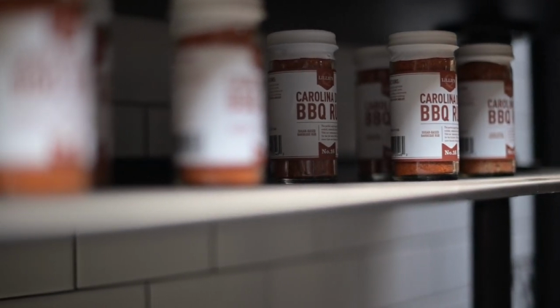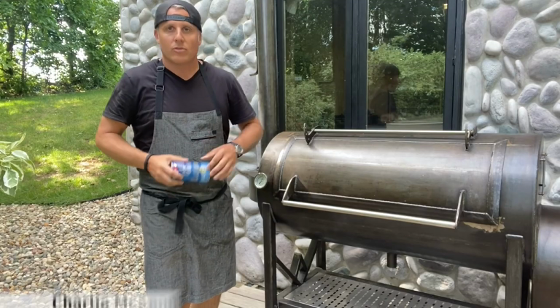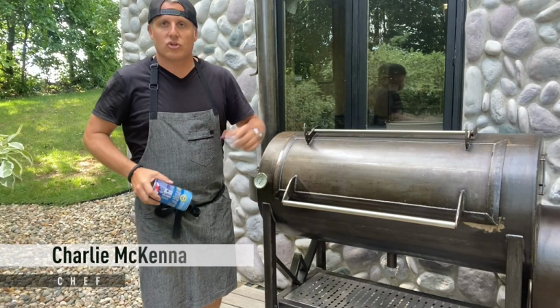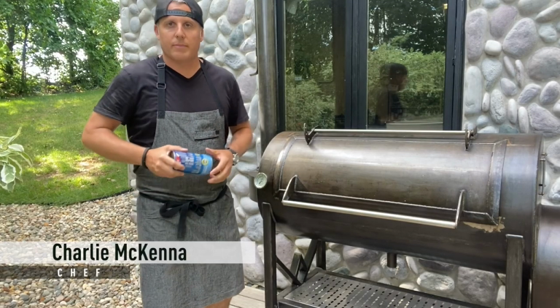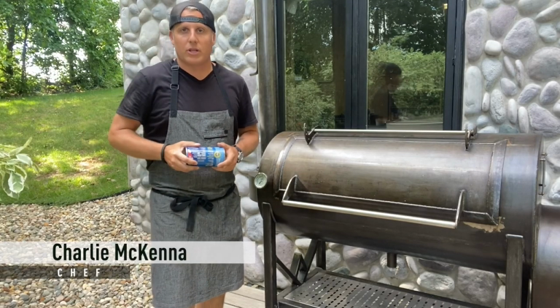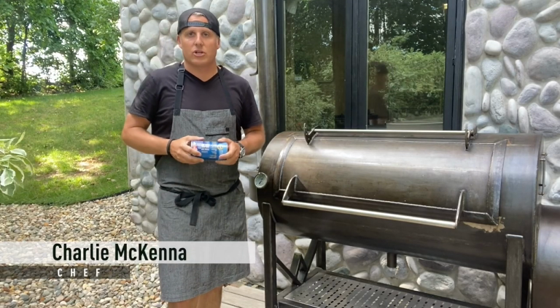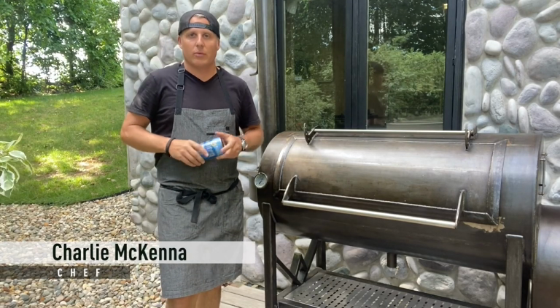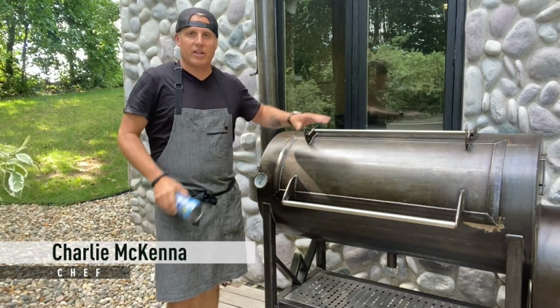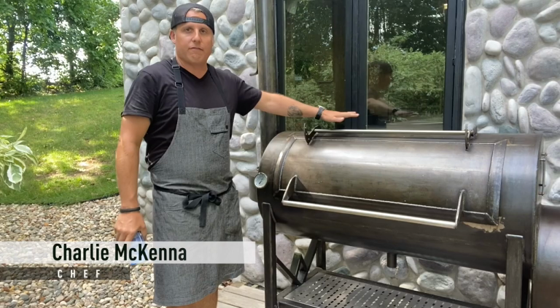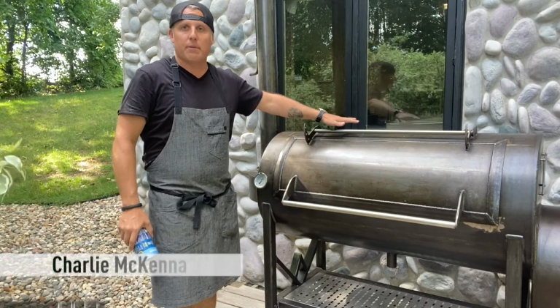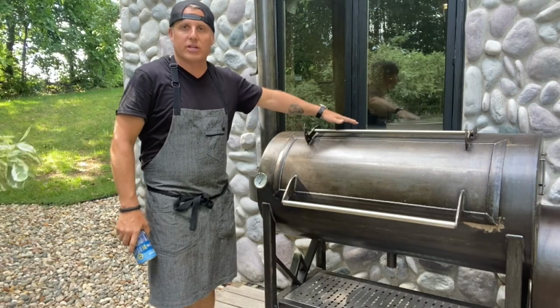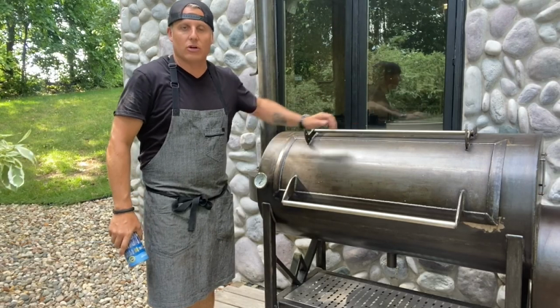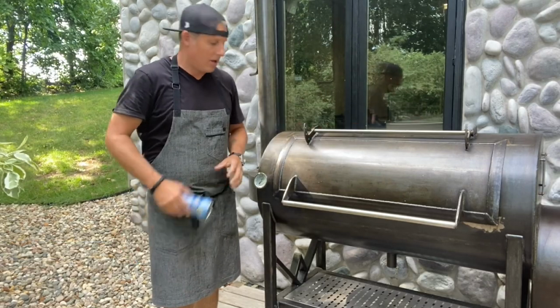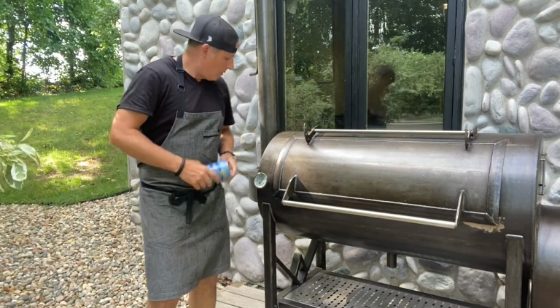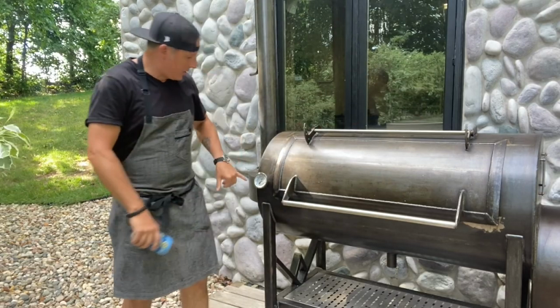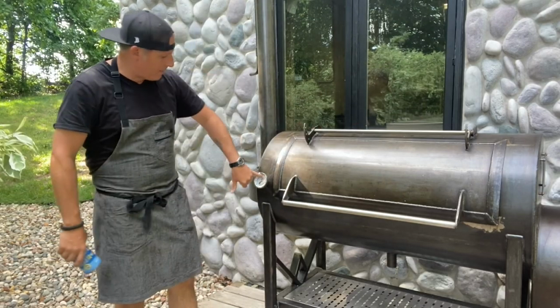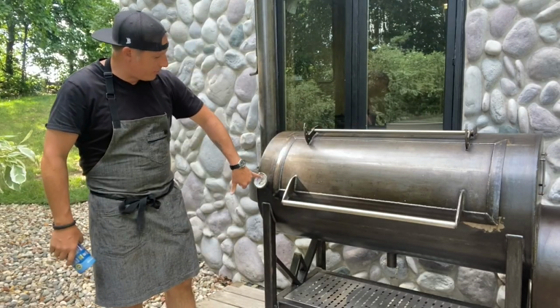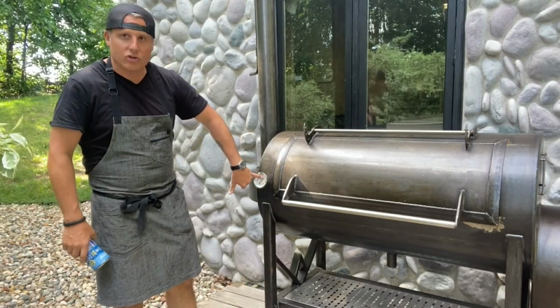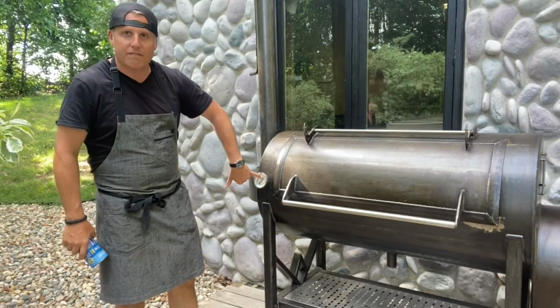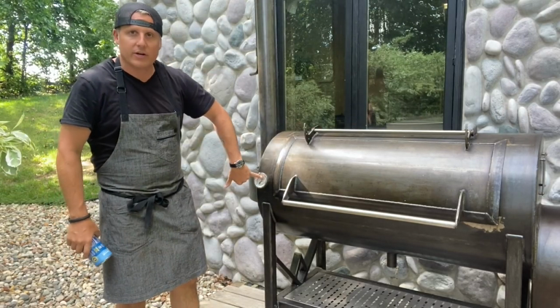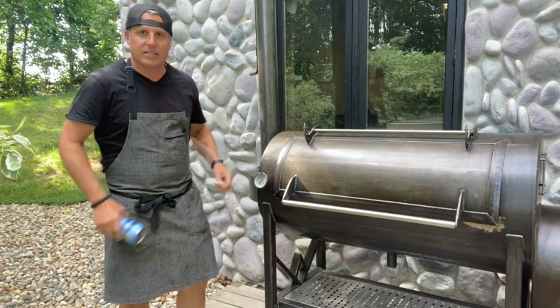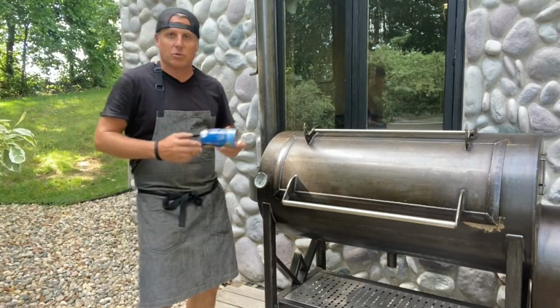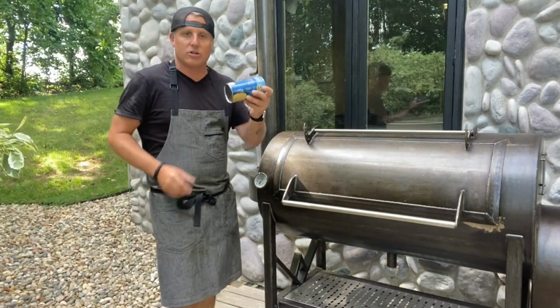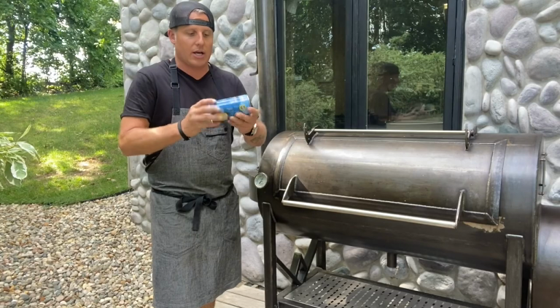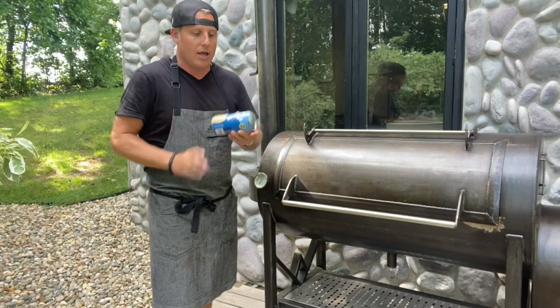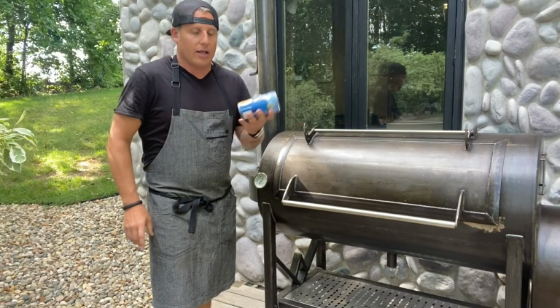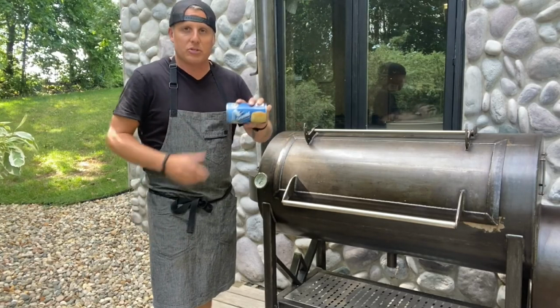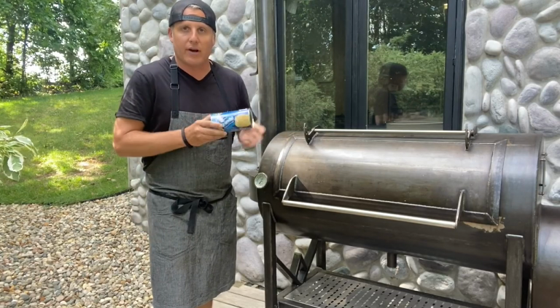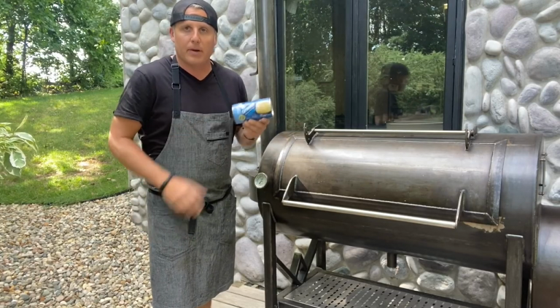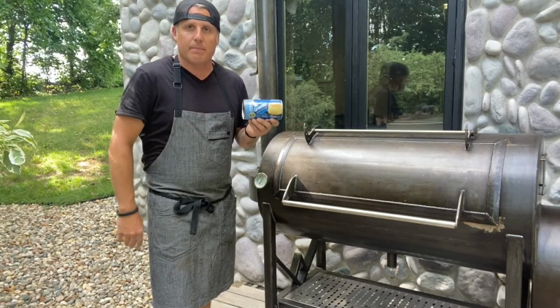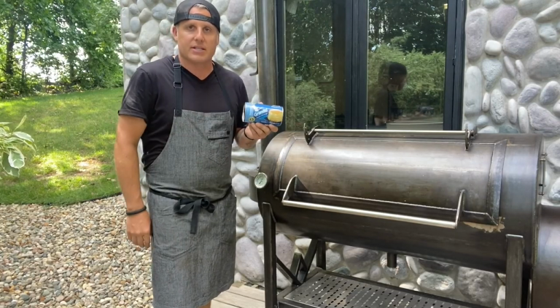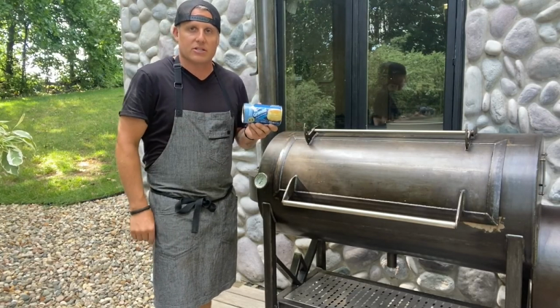I'm Charlie McKenna with Lily's Q and here we are with the 94-gallon Mill Scale cooker. We've got the cooker at about 325 degrees because we're going to do a Pillsbury Grand biscuit test.